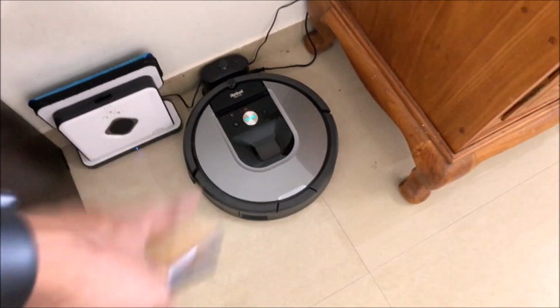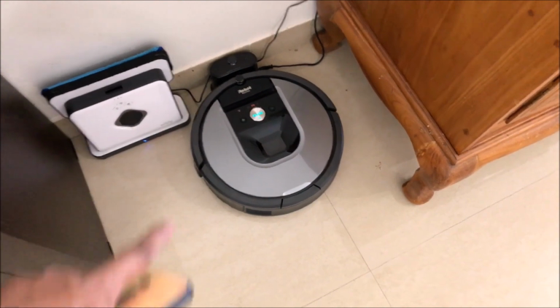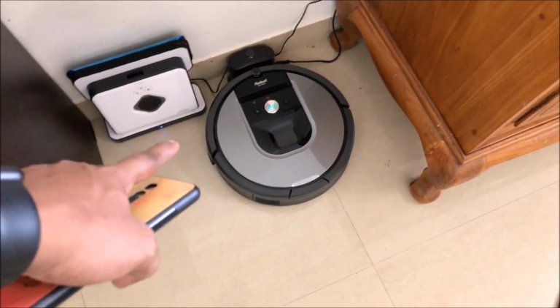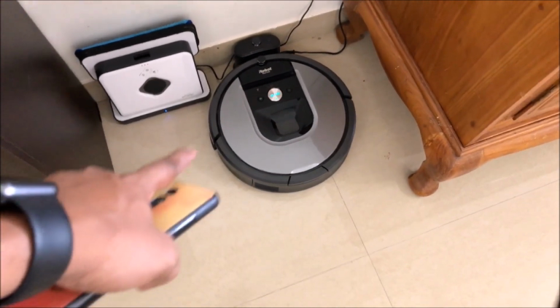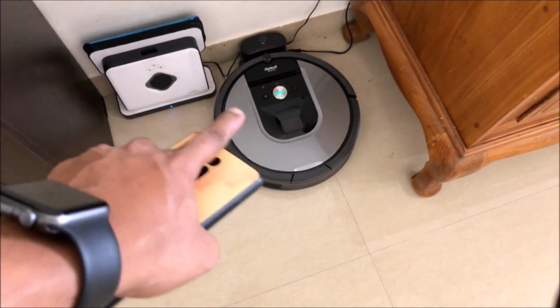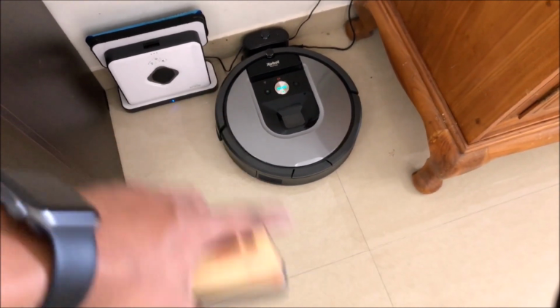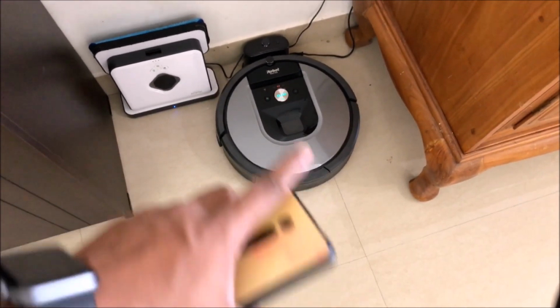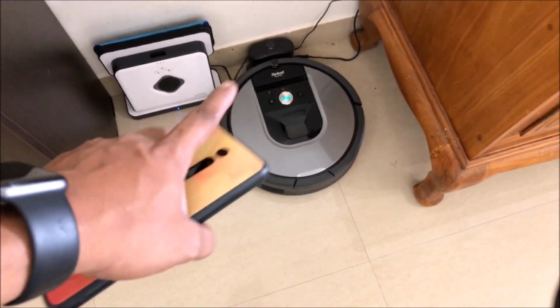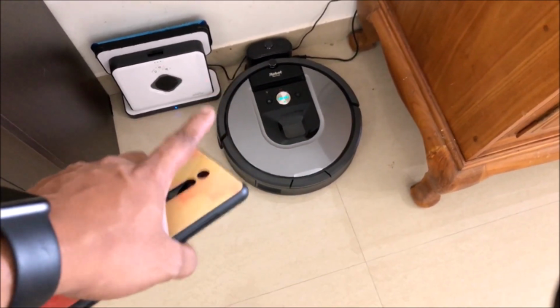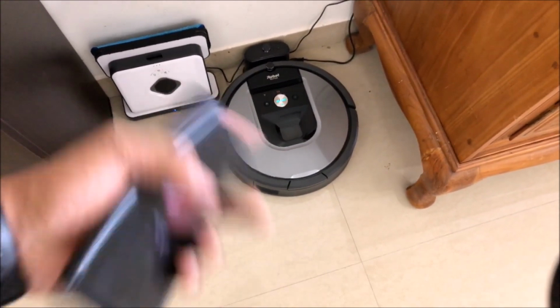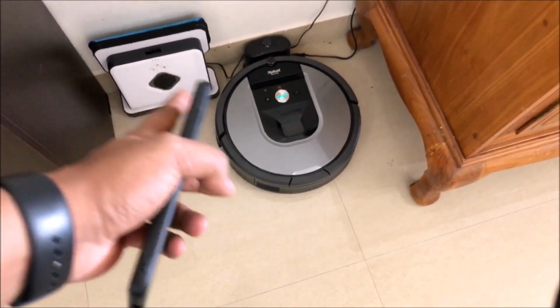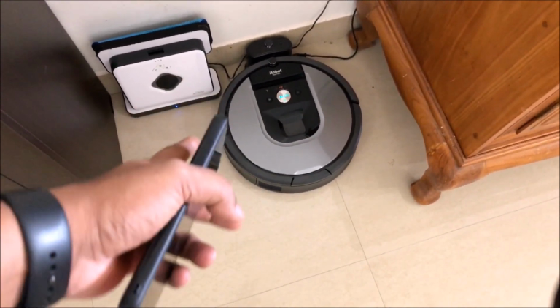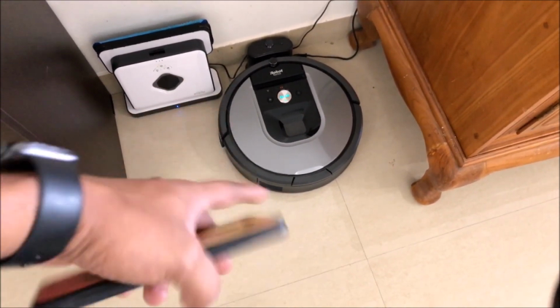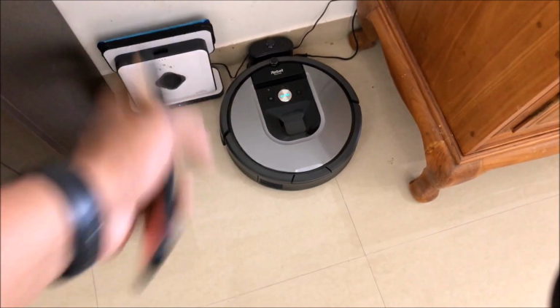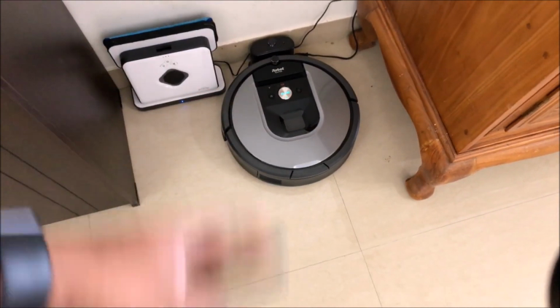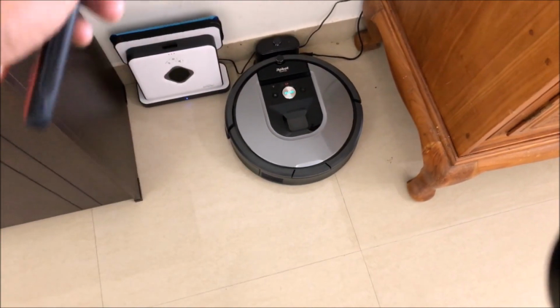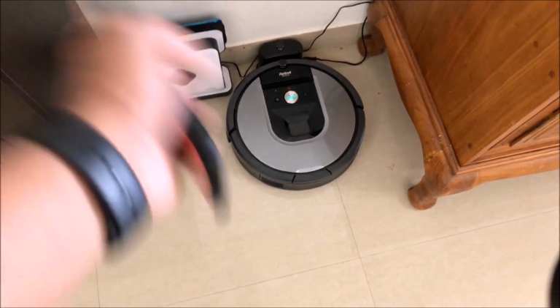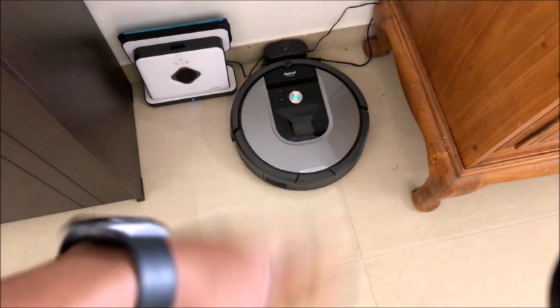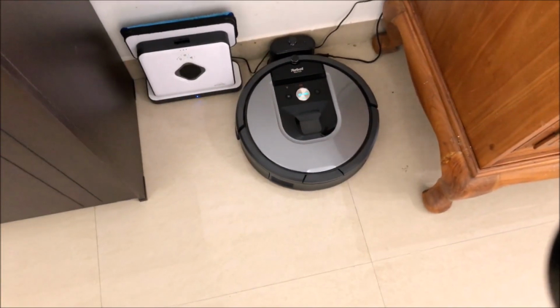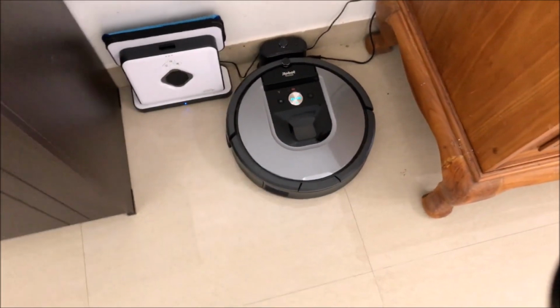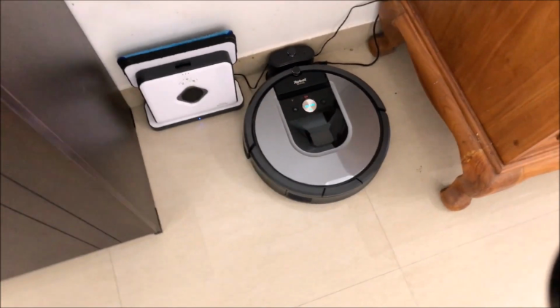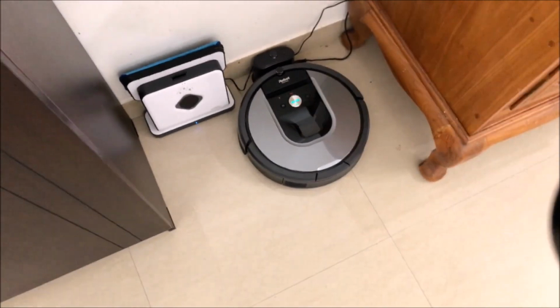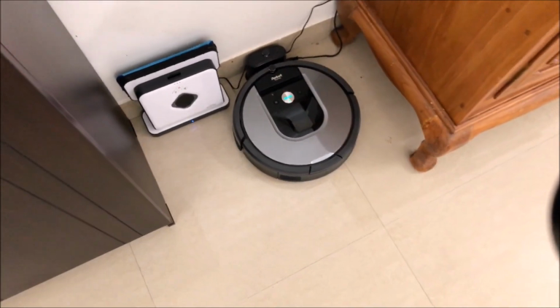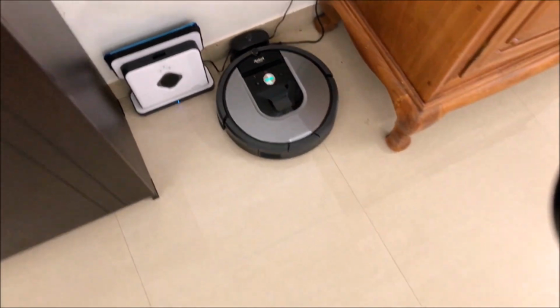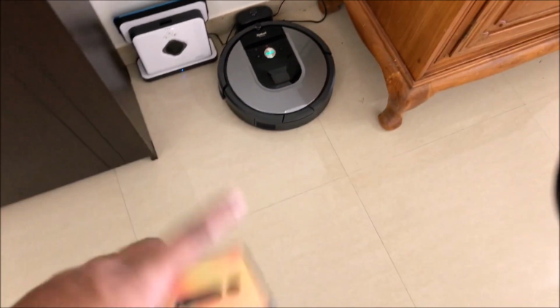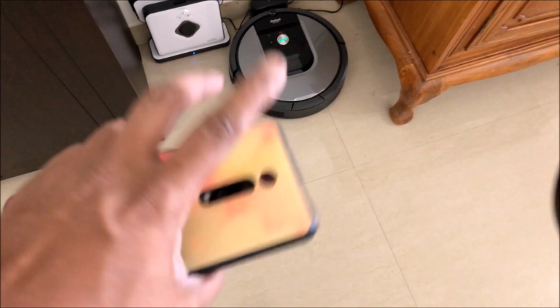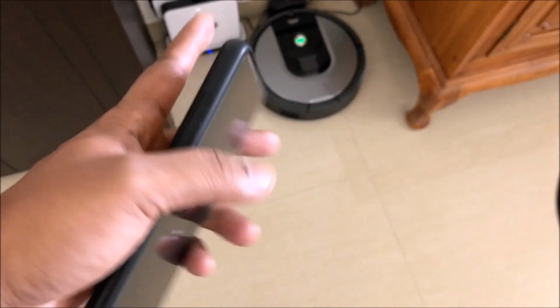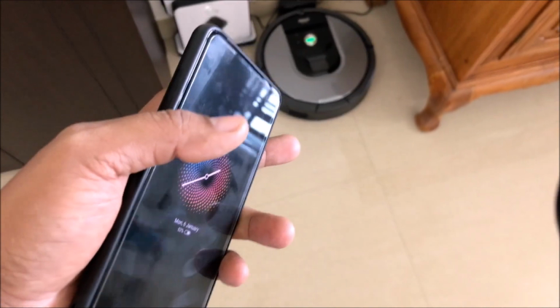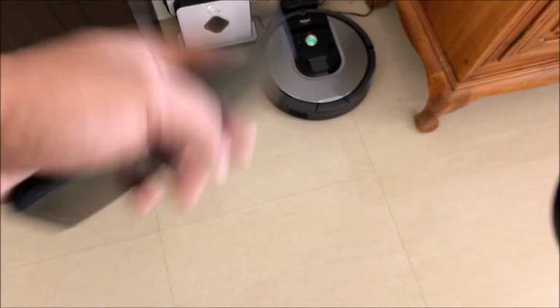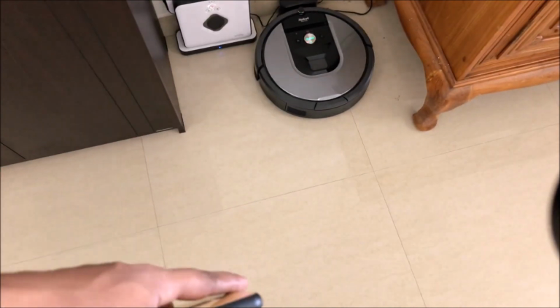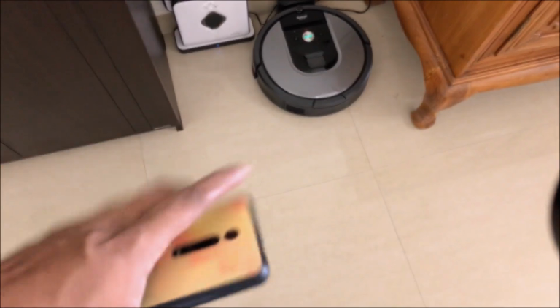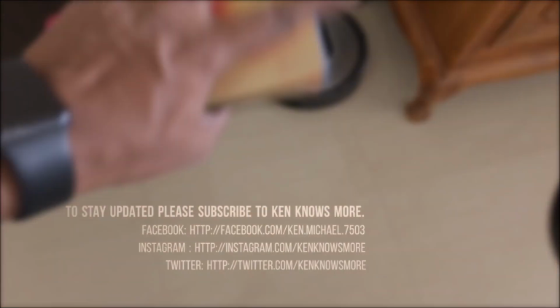In the next video we'll see how to actually clean the filters, and after that how to change the batteries and everything else. That's it for this video — if you liked it, please subscribe, hit the like button, do comment, and I'll see you again with another video. Bye bye.